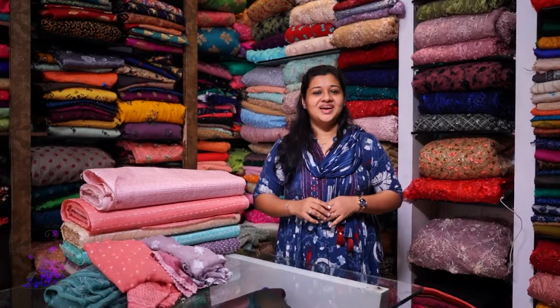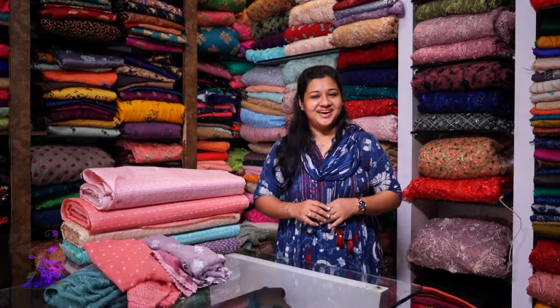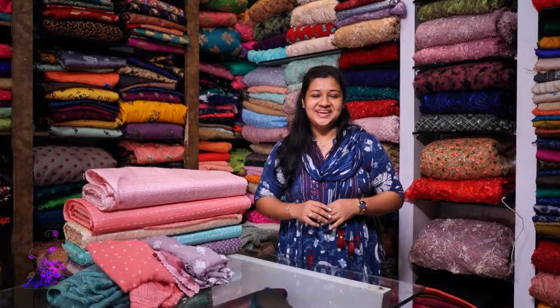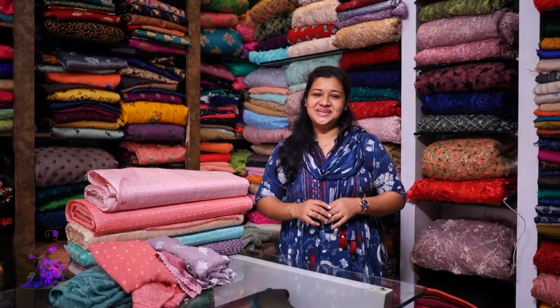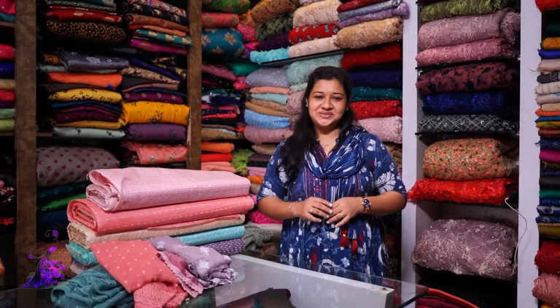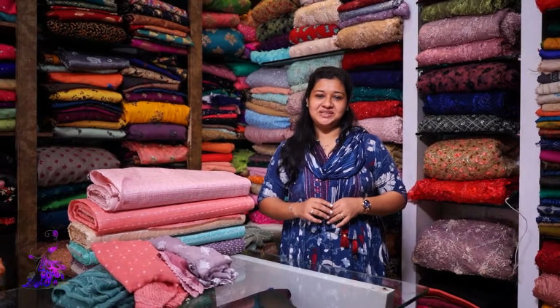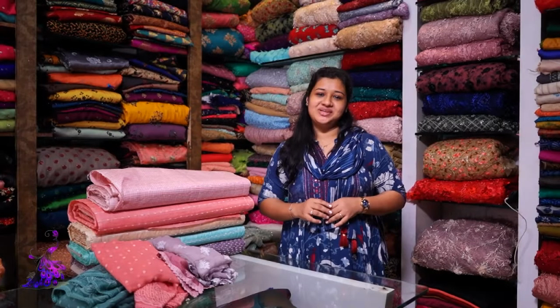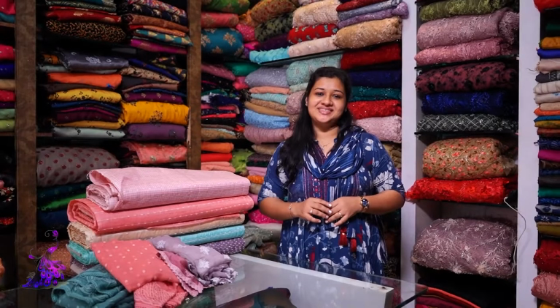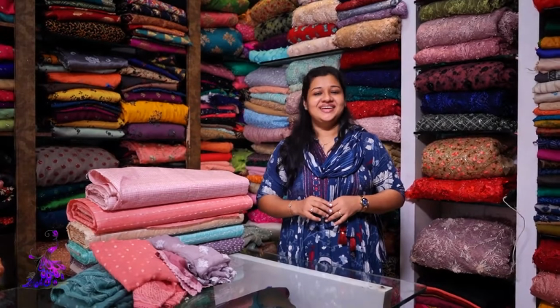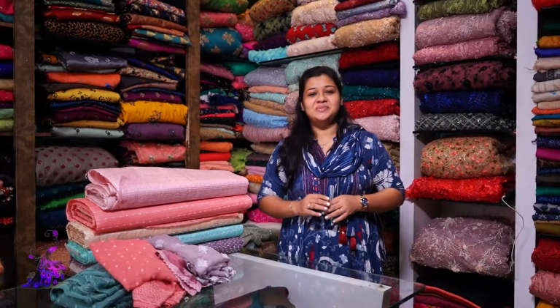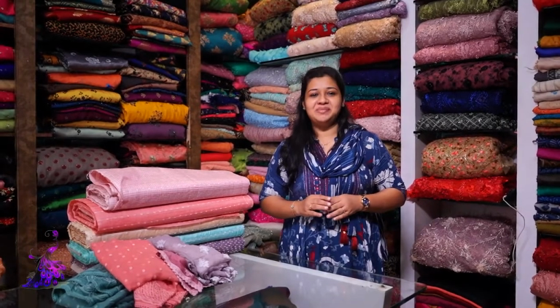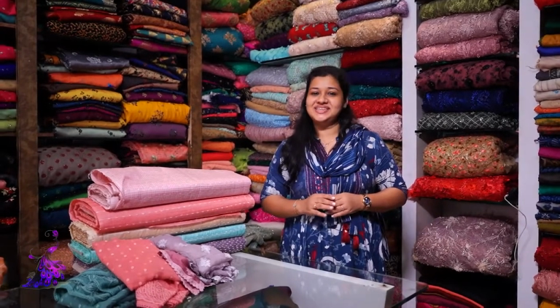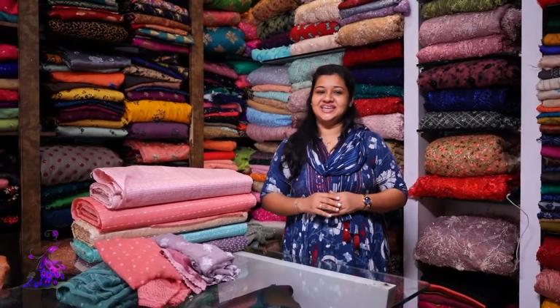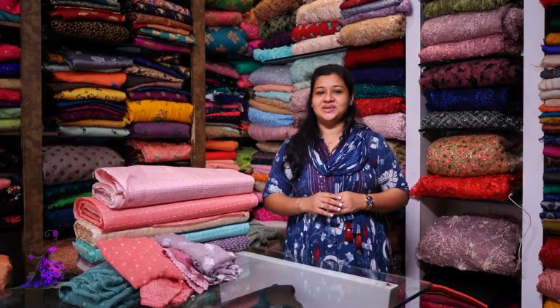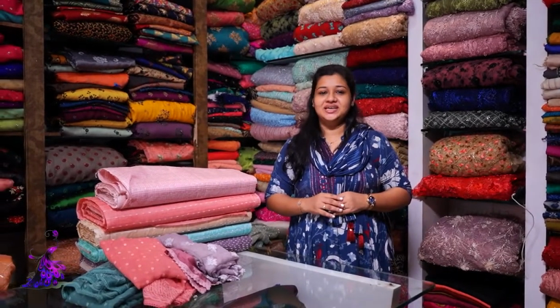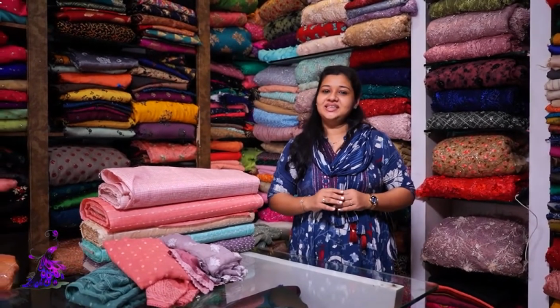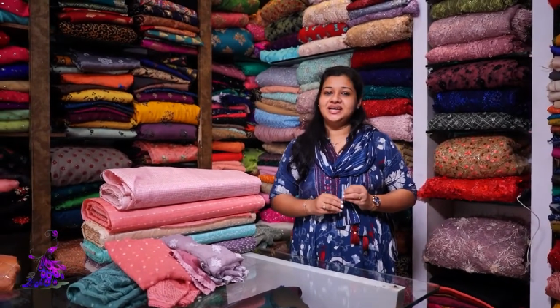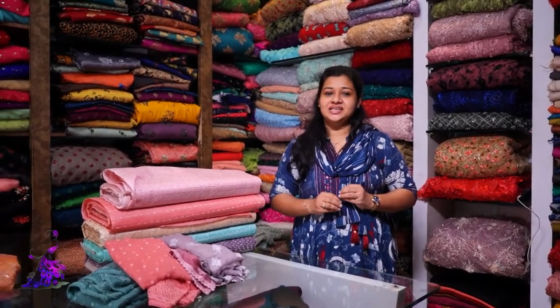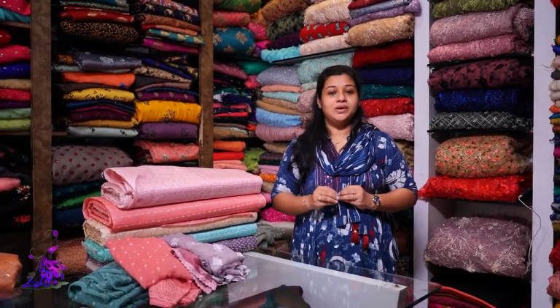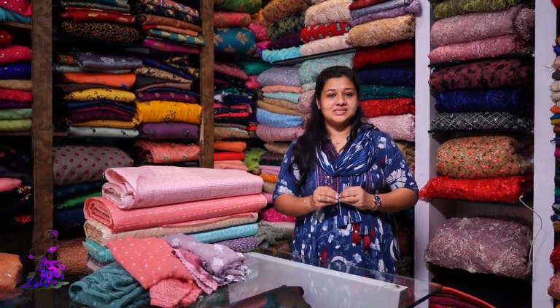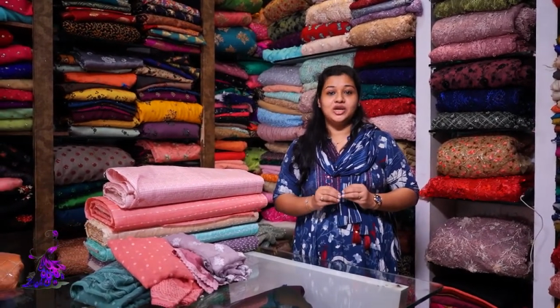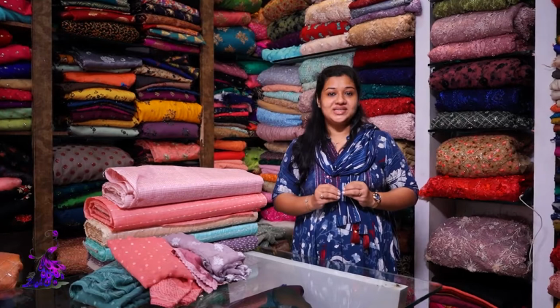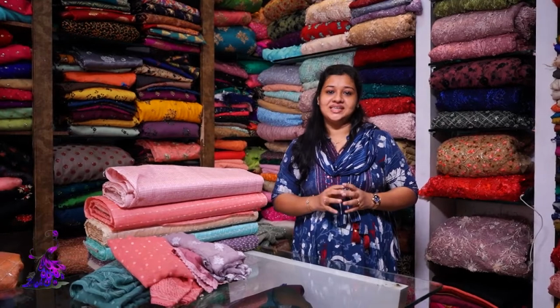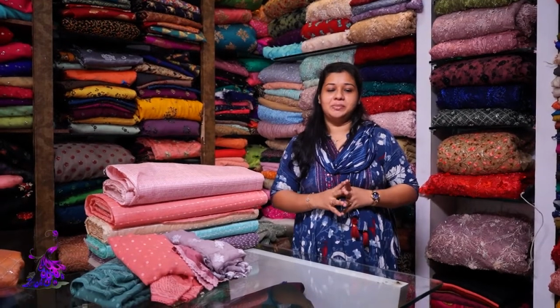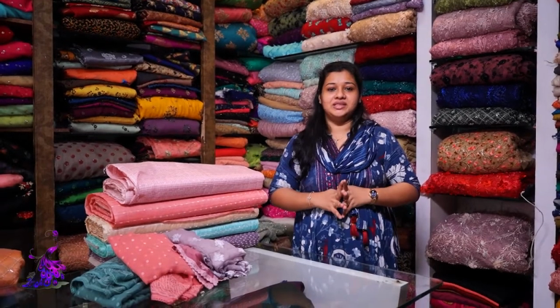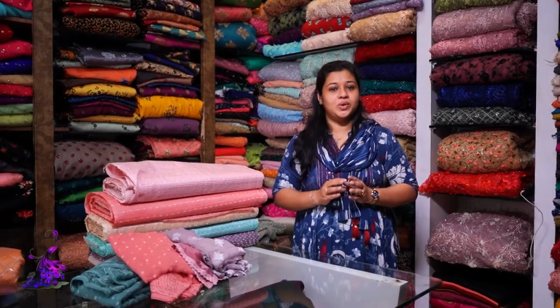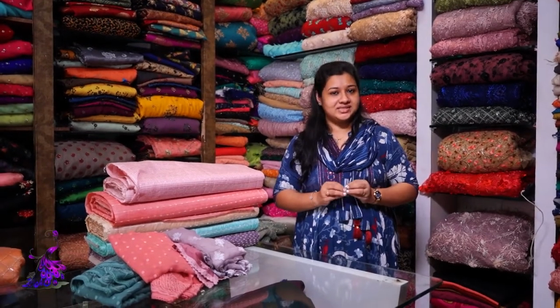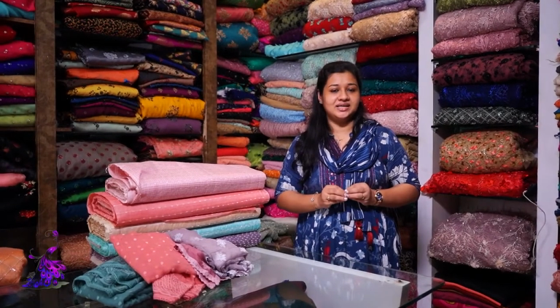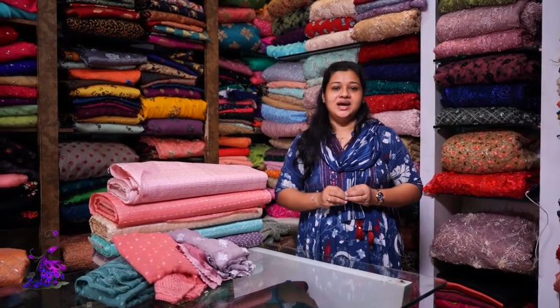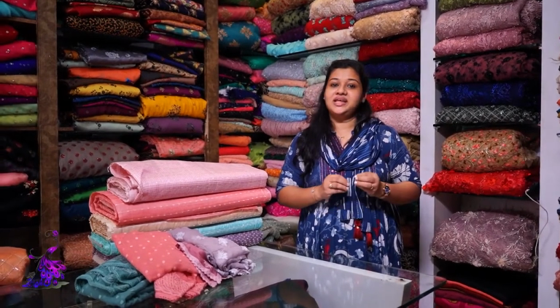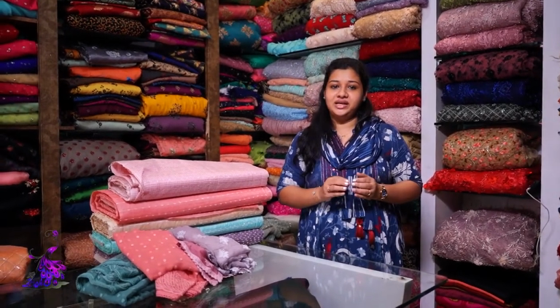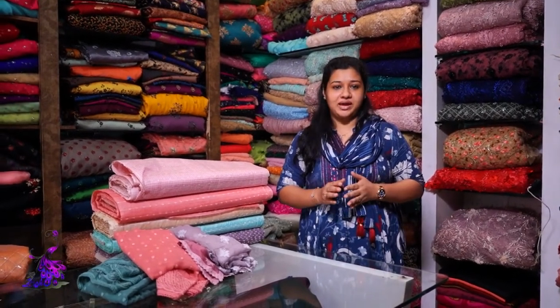Hi, Anija and Oshad from MuchMoreDesigns. I'm going to mix and match this section. This is Pure Tessar Noil Silk. It's a running fabric.